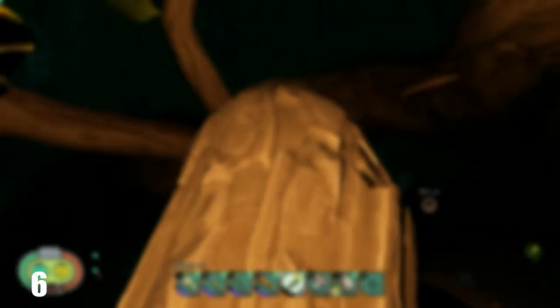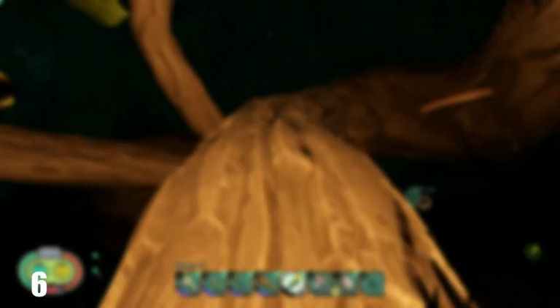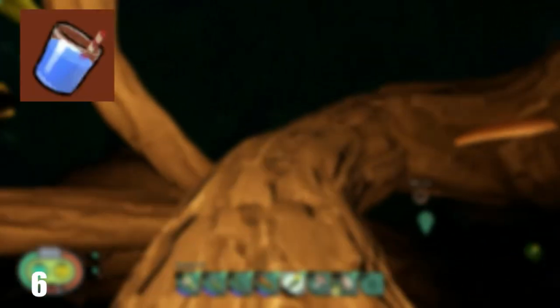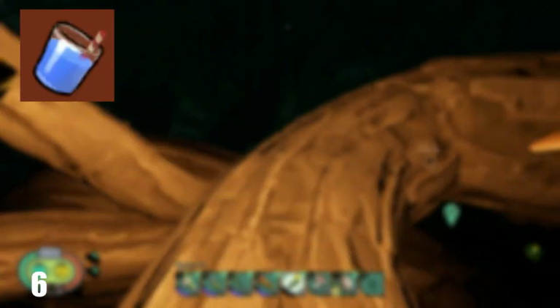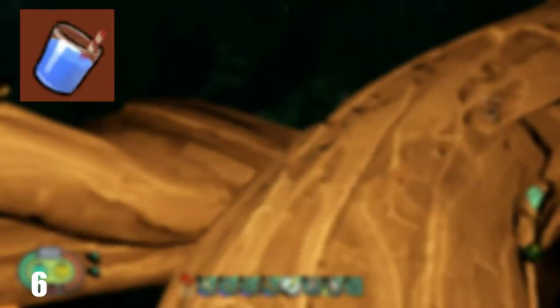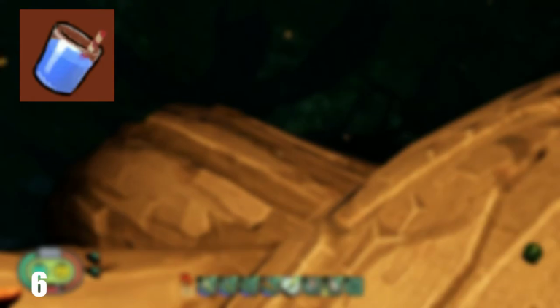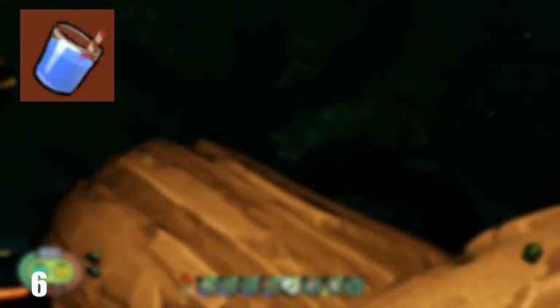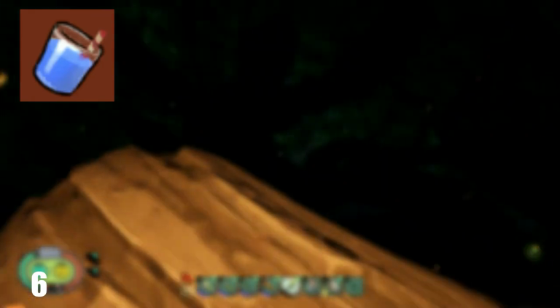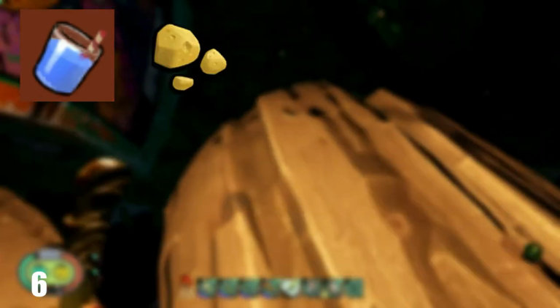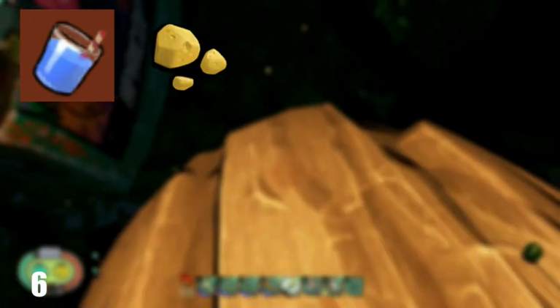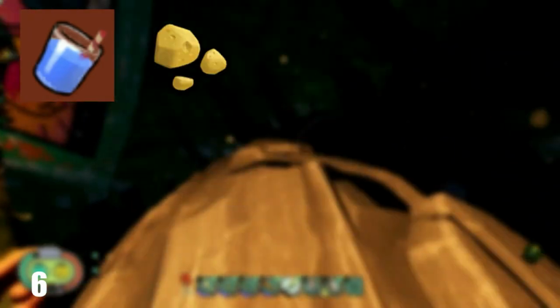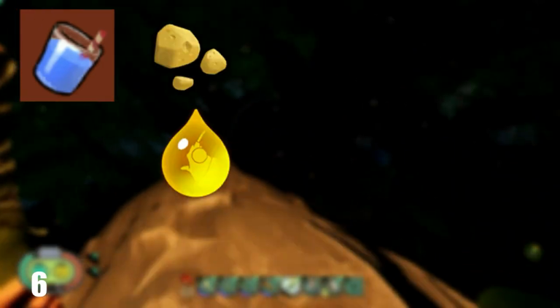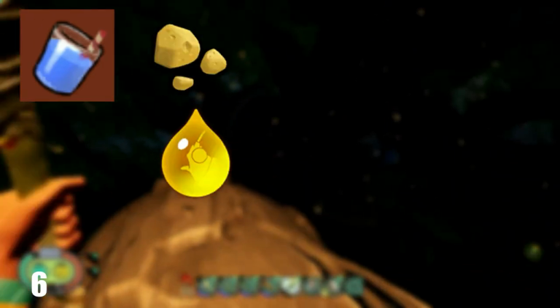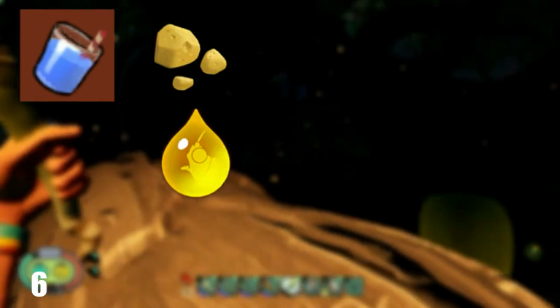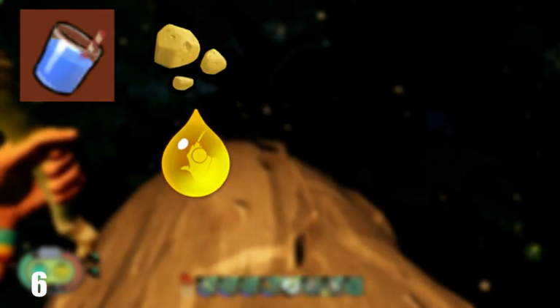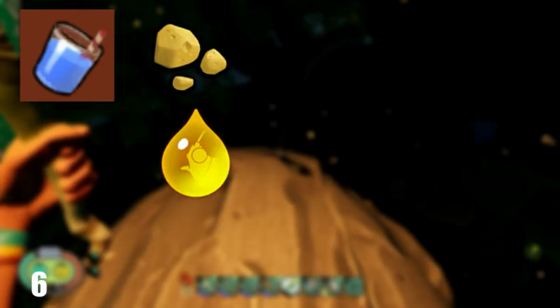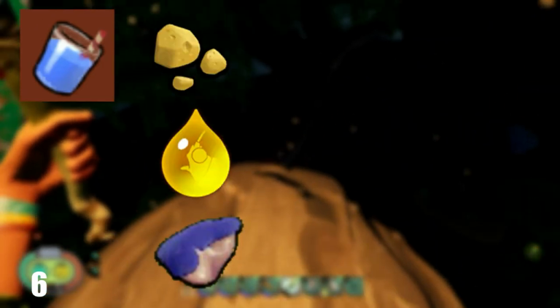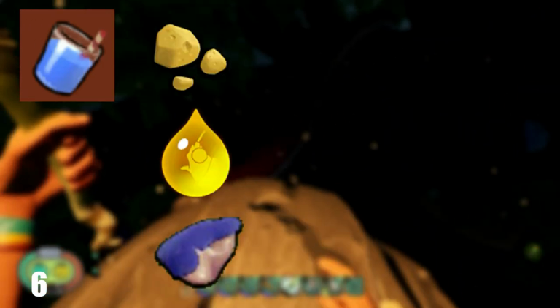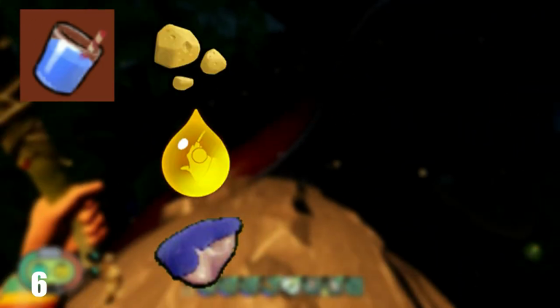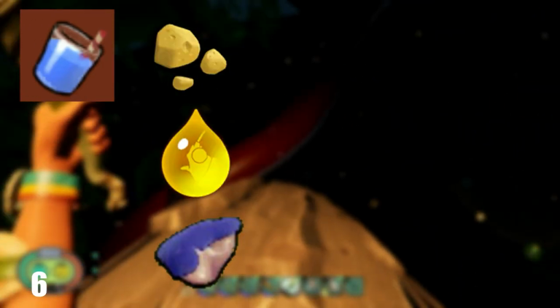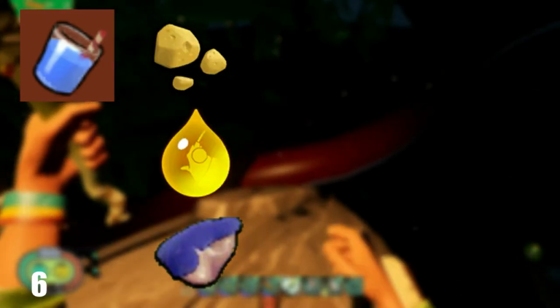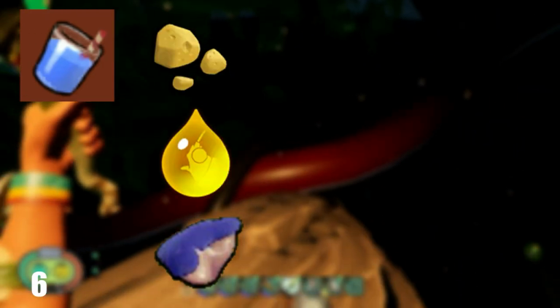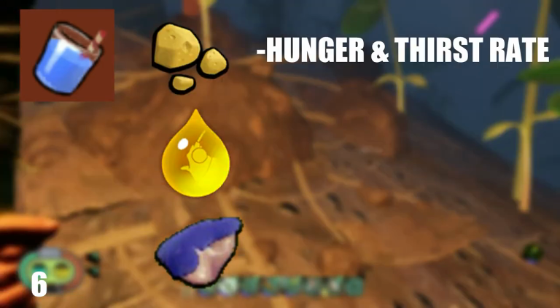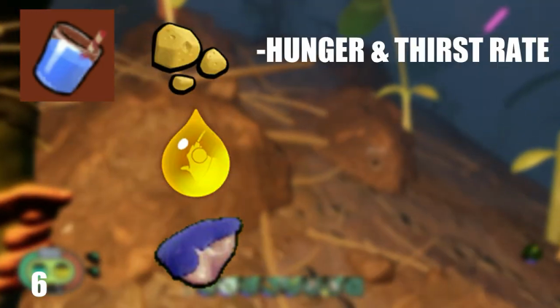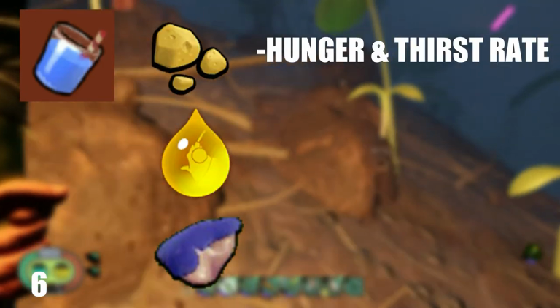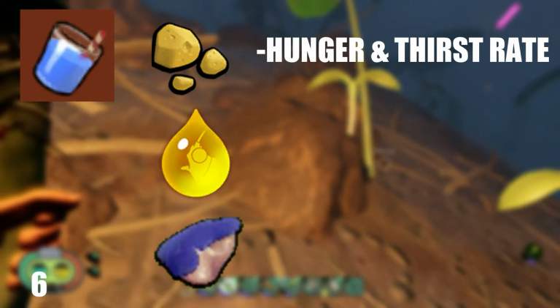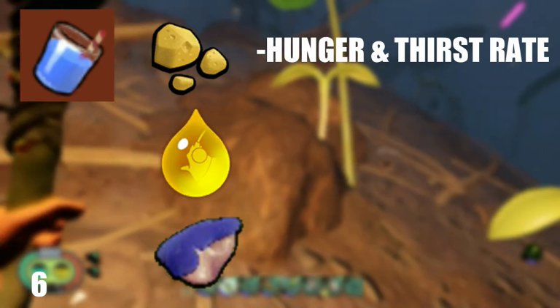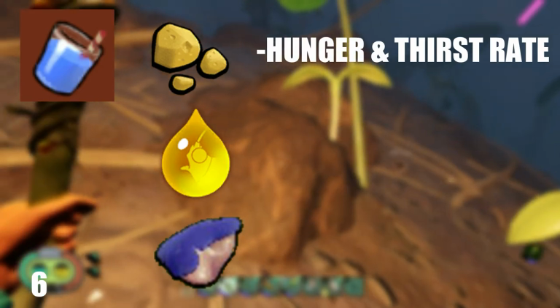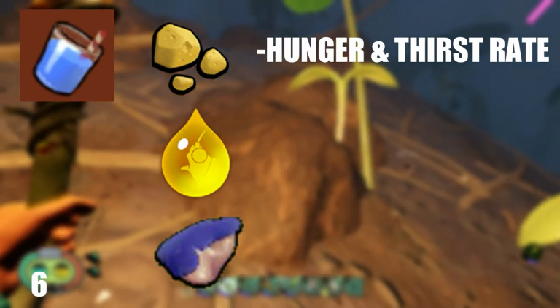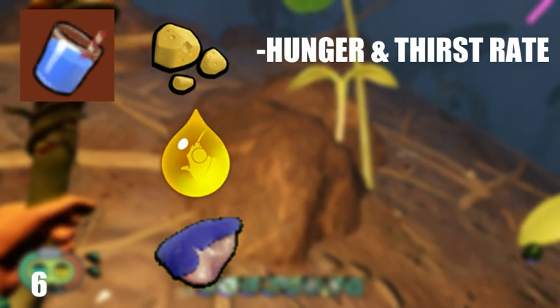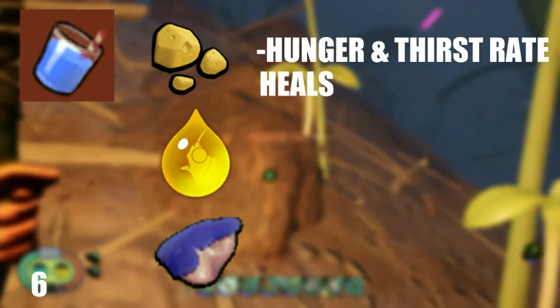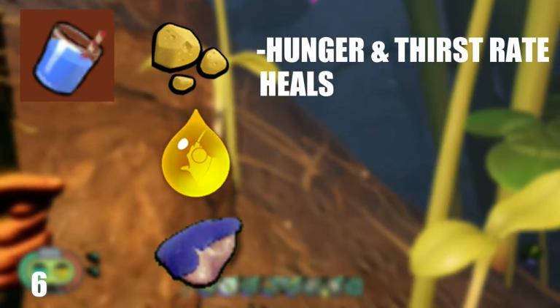To make the Hedgelord, you will need an Acorn Bit, an Aphid Honeydew, and a Berry Chunk. This drink lowers hunger and thirst rate, and it heals.